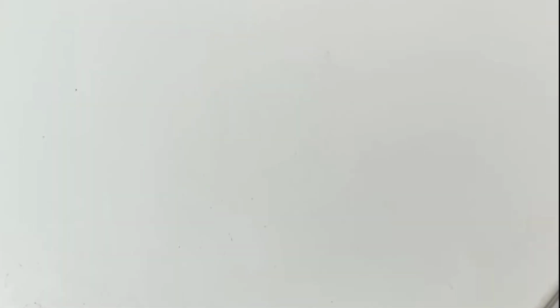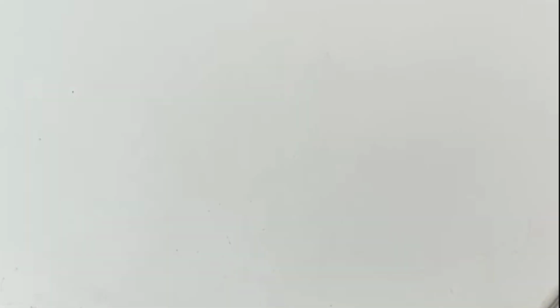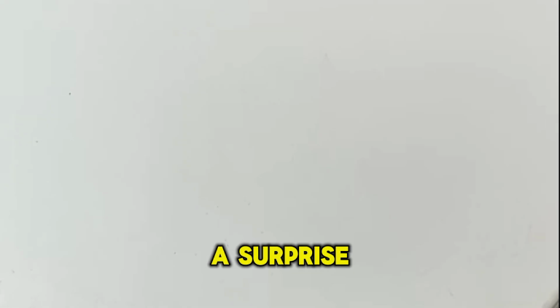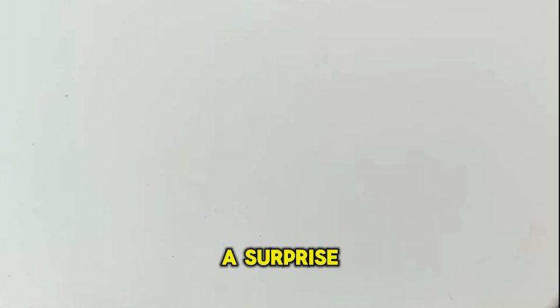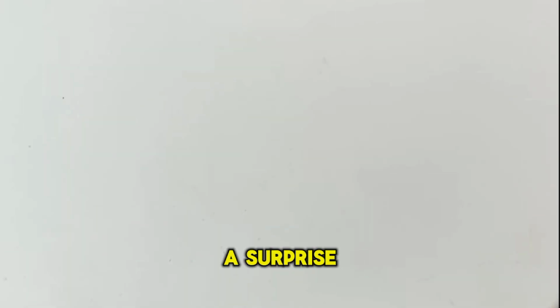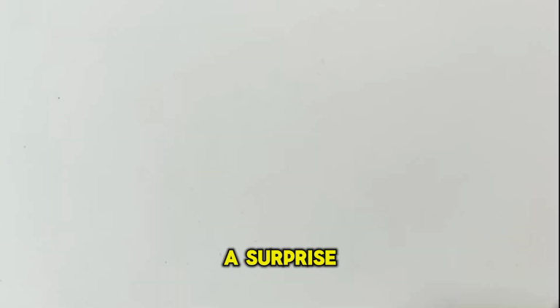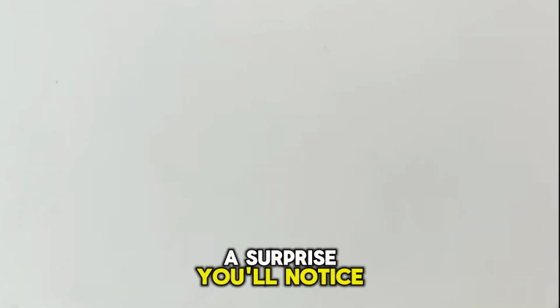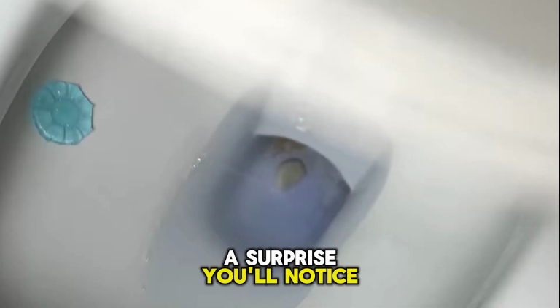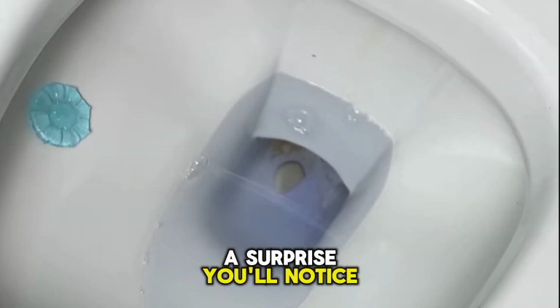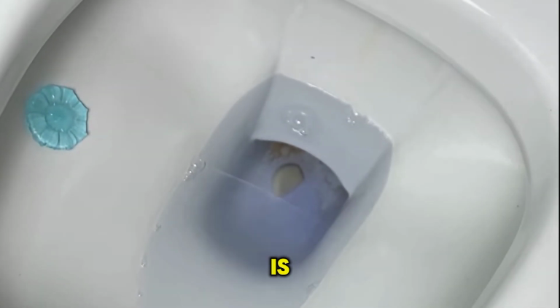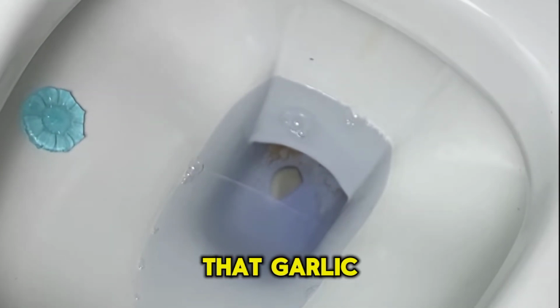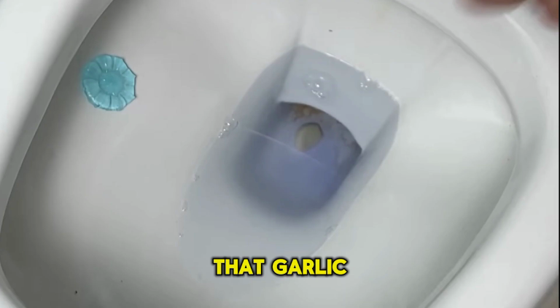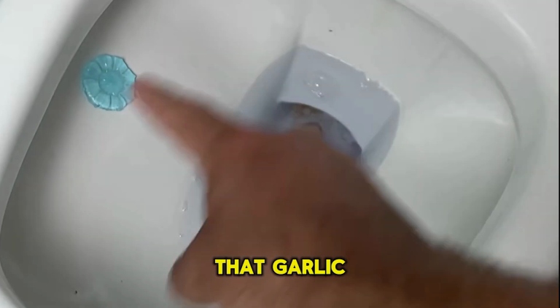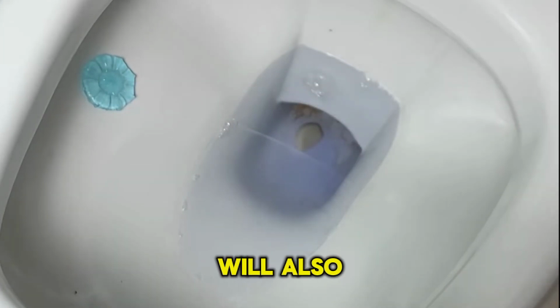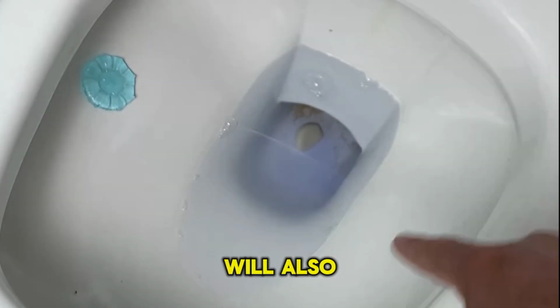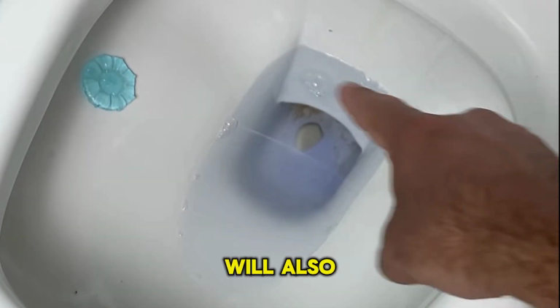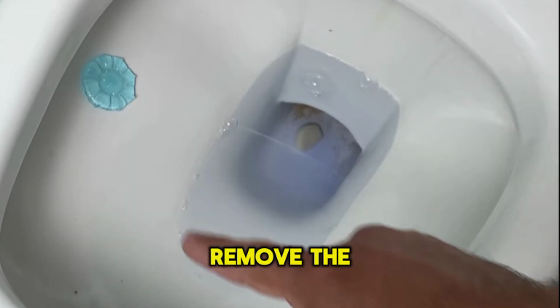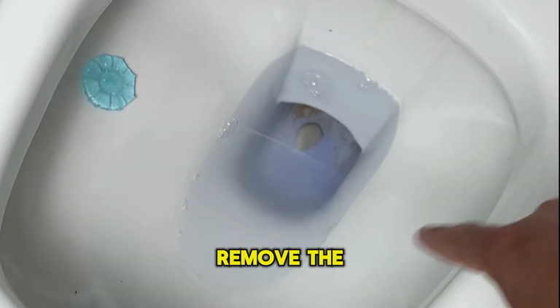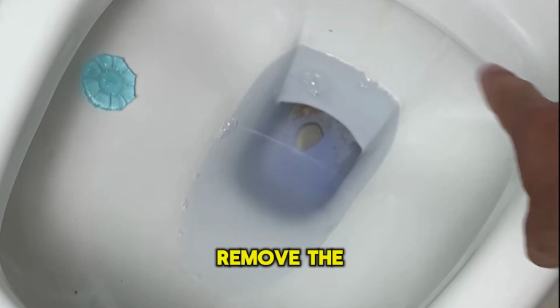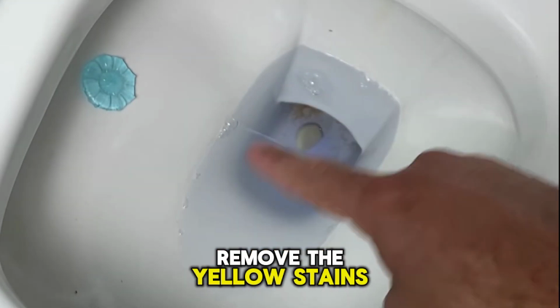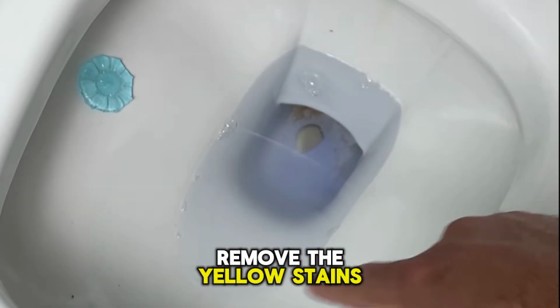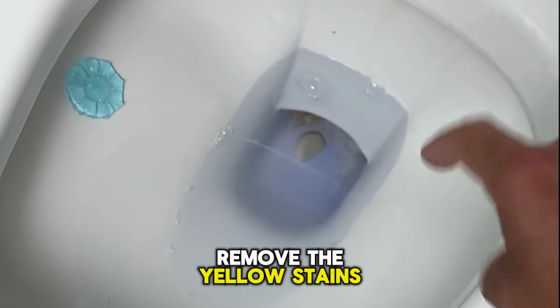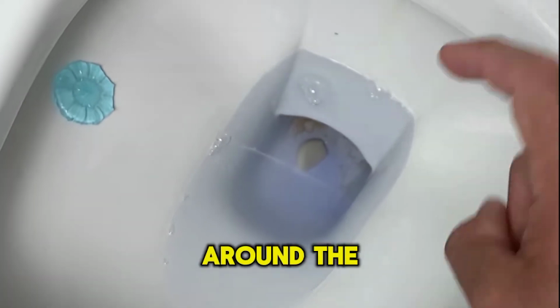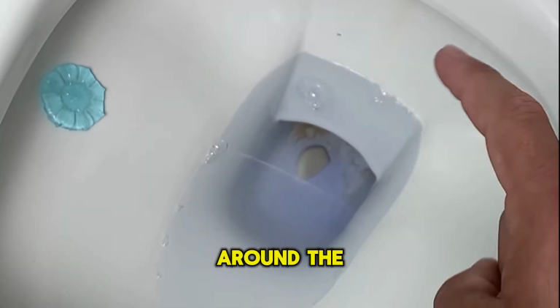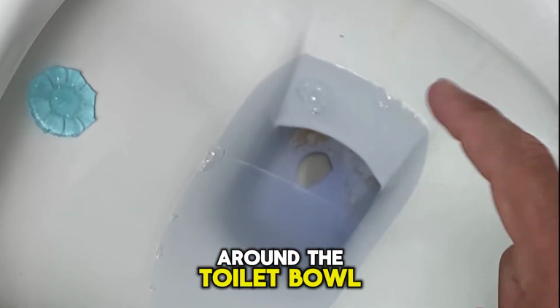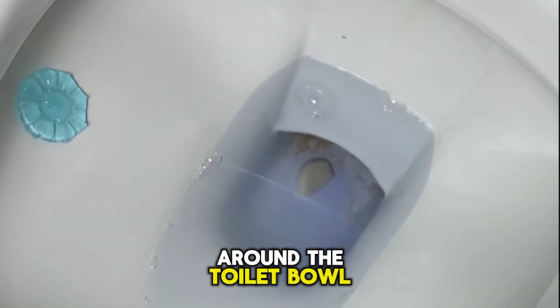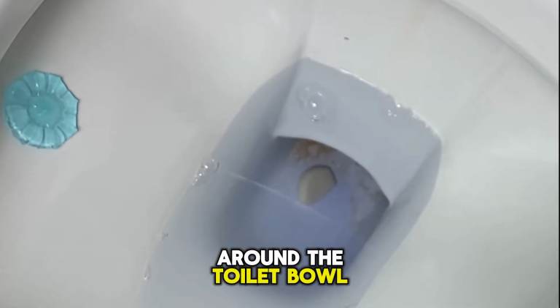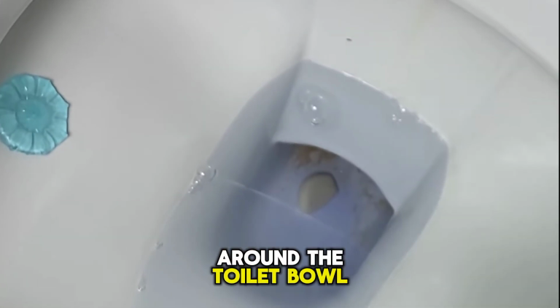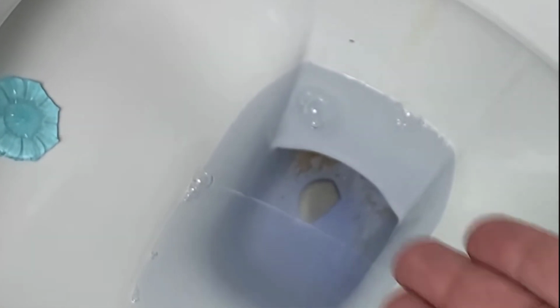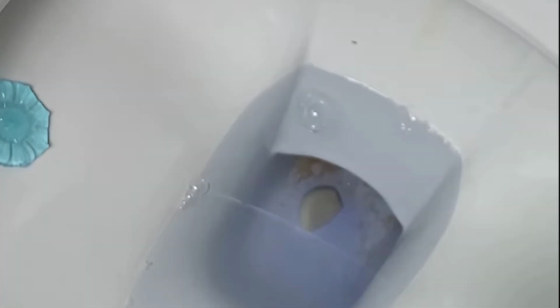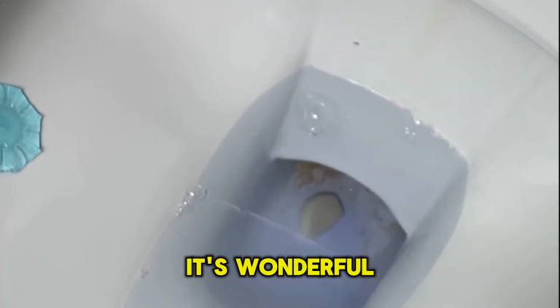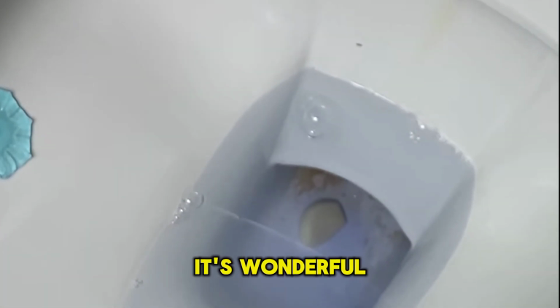A surprise you'll notice is that garlic will also remove the yellow stains around the toilet bowl. It's wonderful.